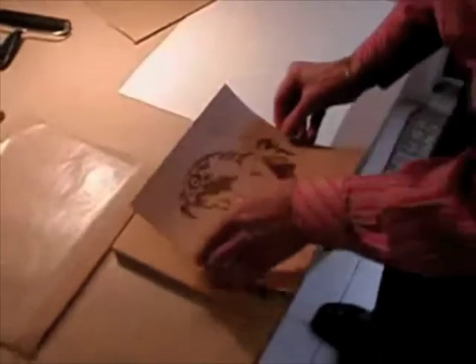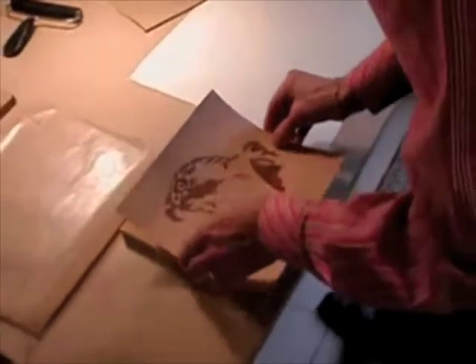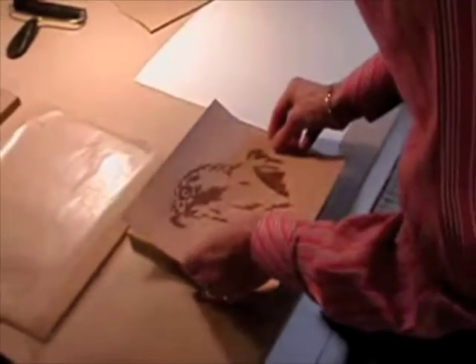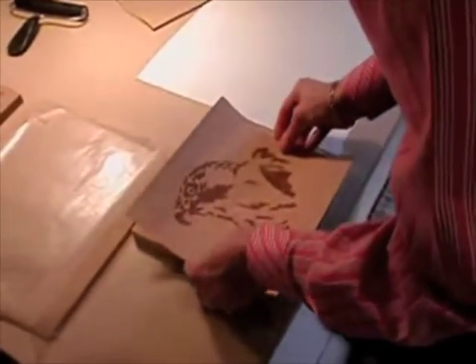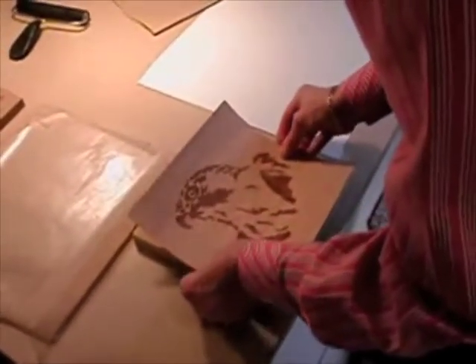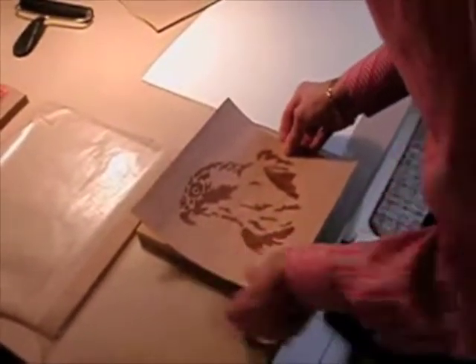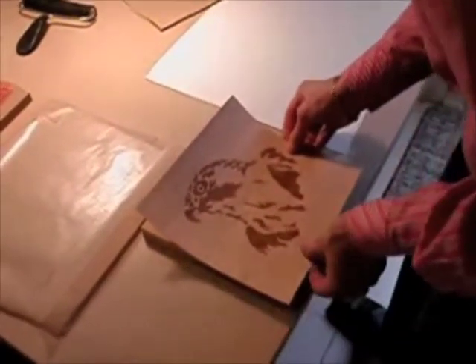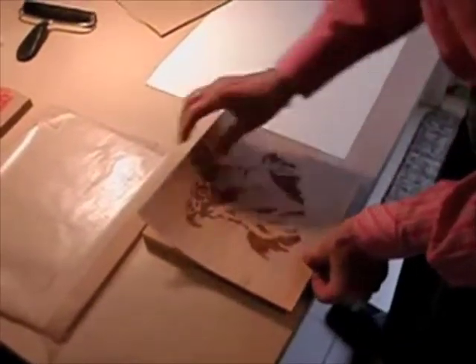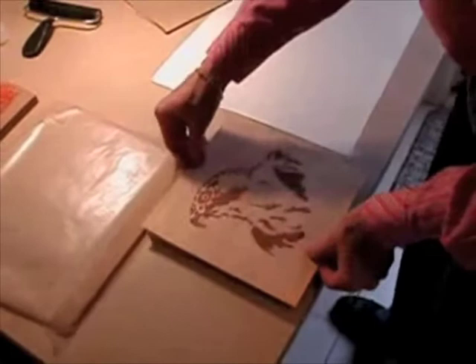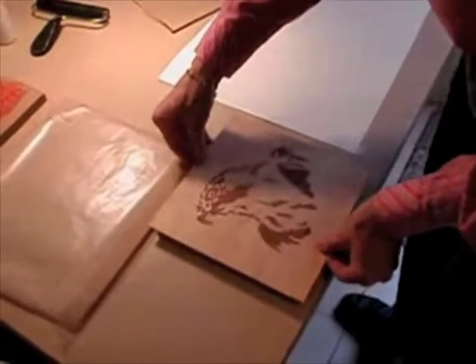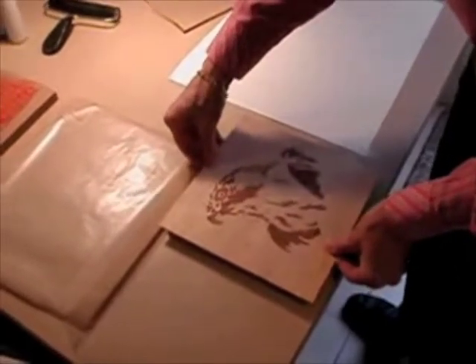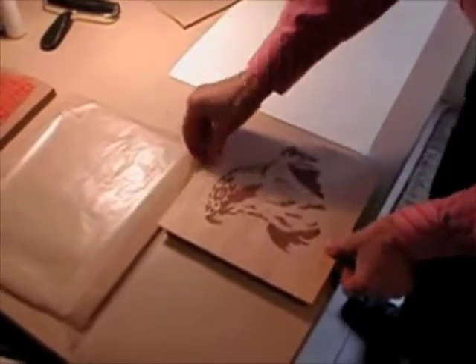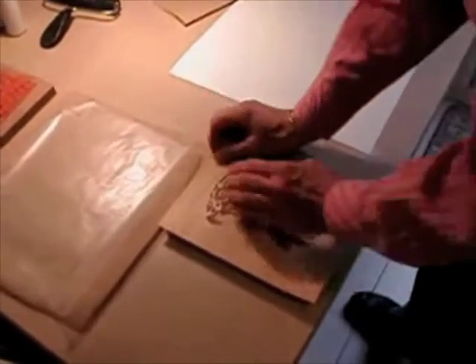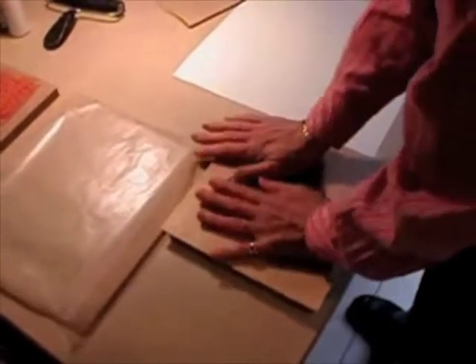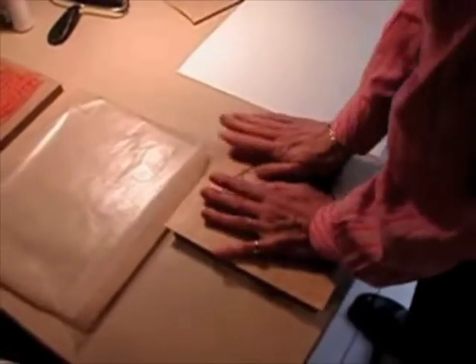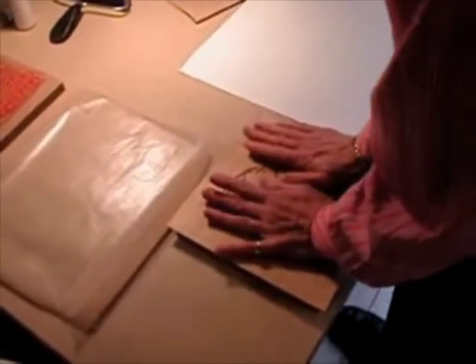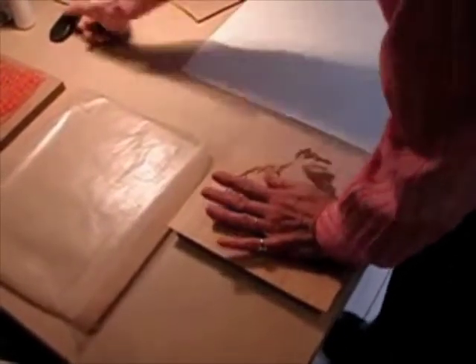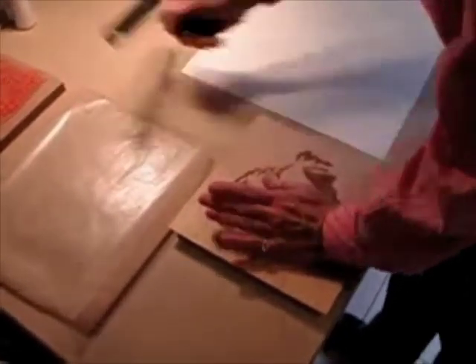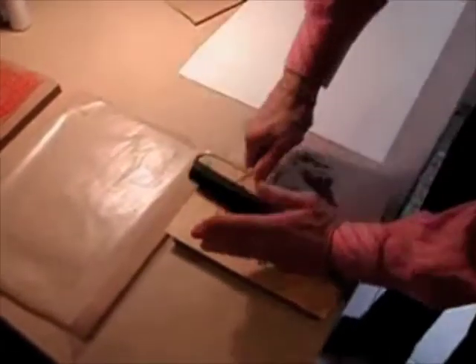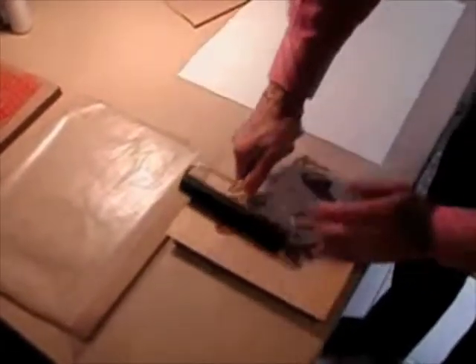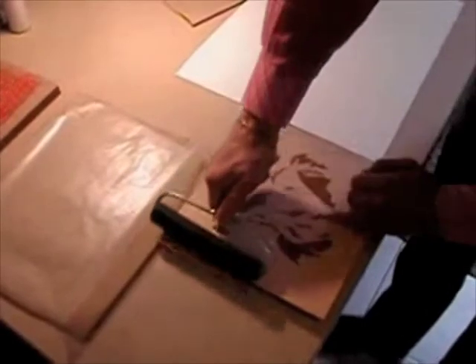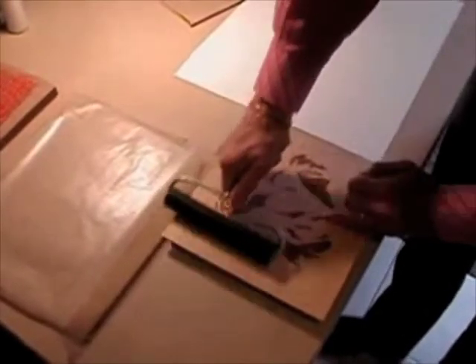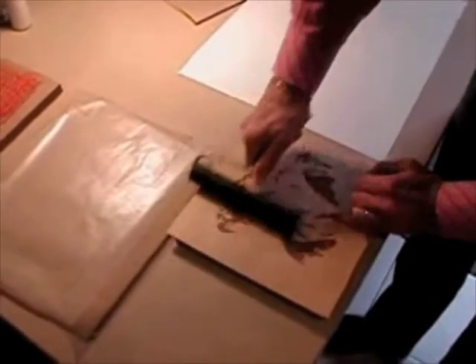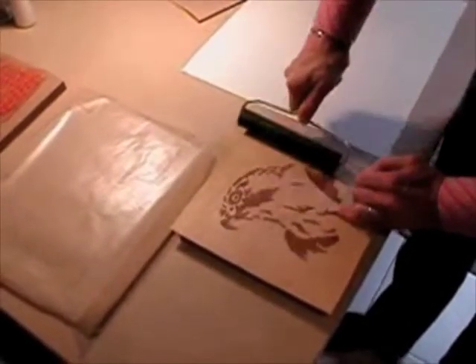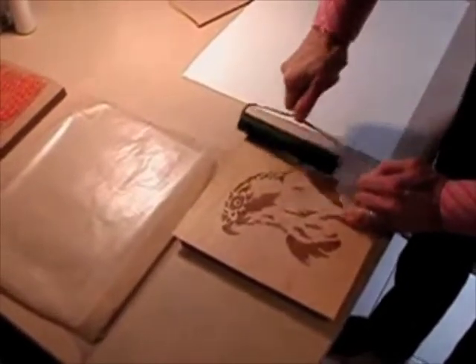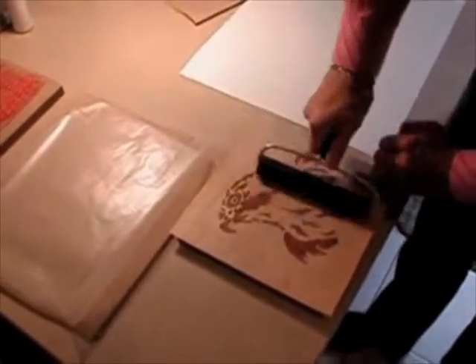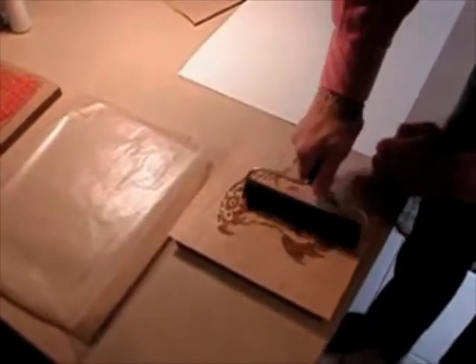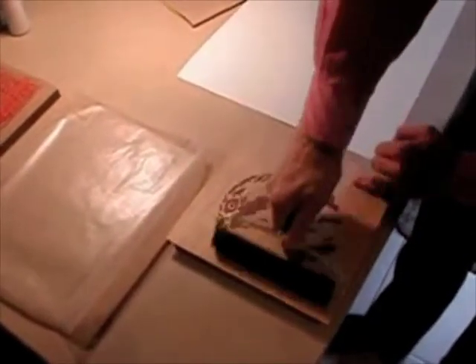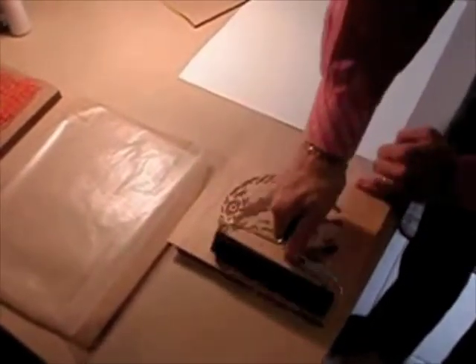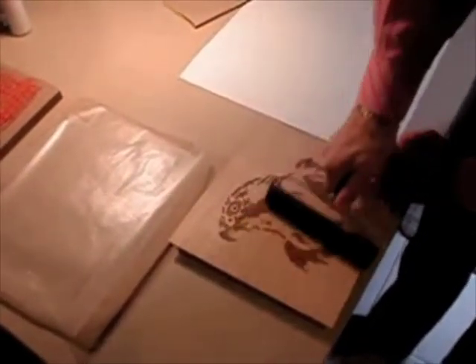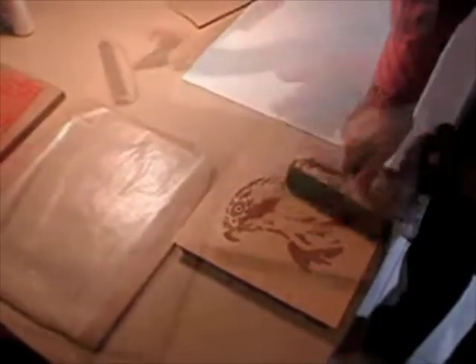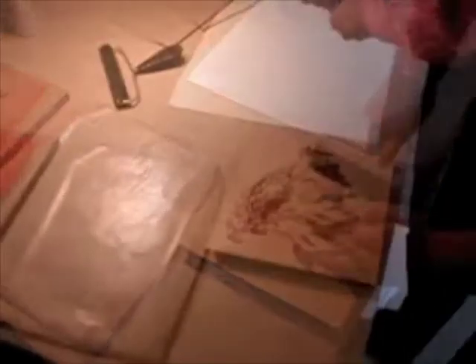Now Barbara places the veneer on top of the MDF. Using a roller, she forces the veneer tightly against the MDF. This will help hold the veneer in place while we prepare the thin air press.